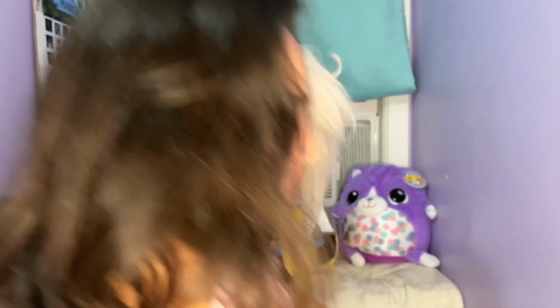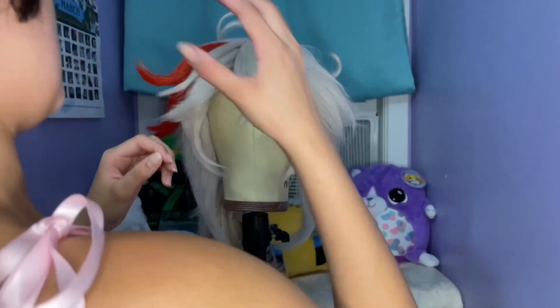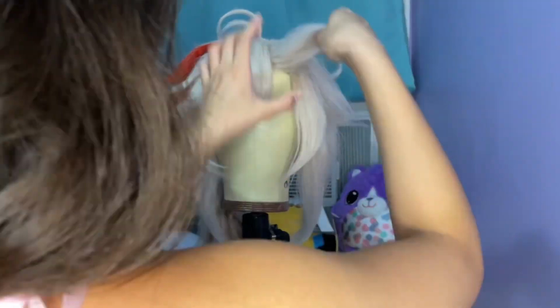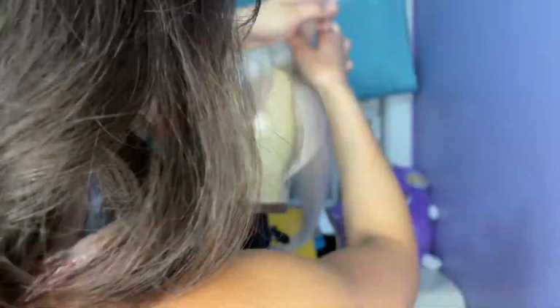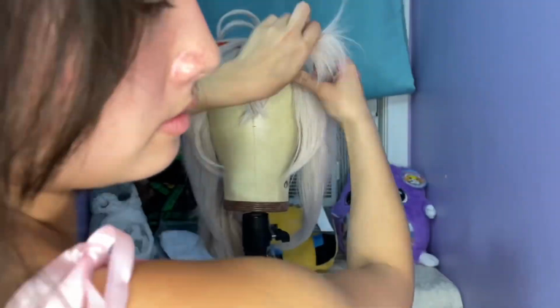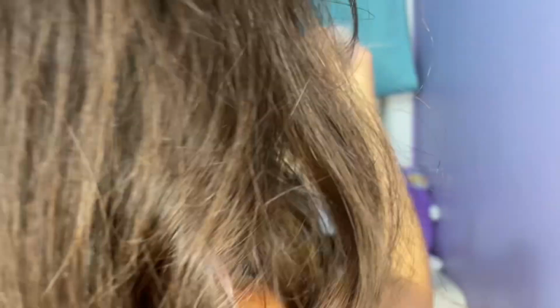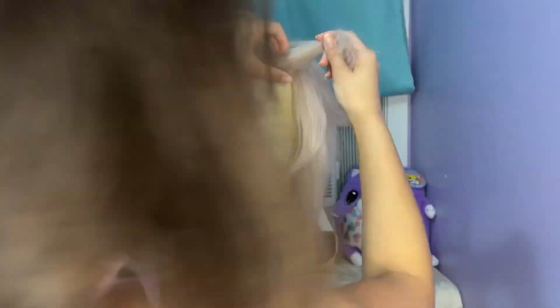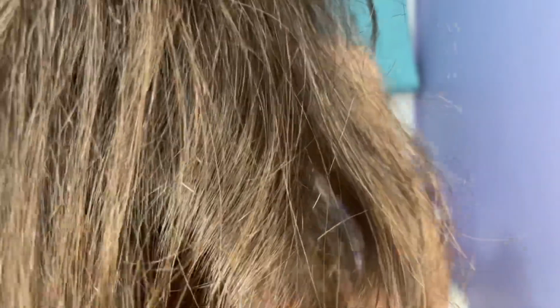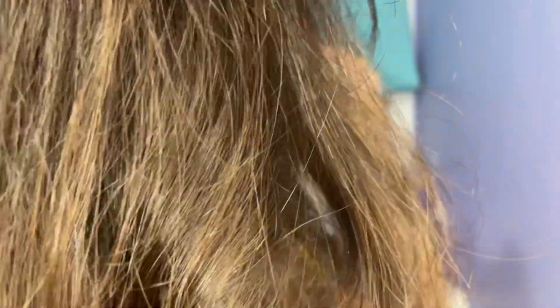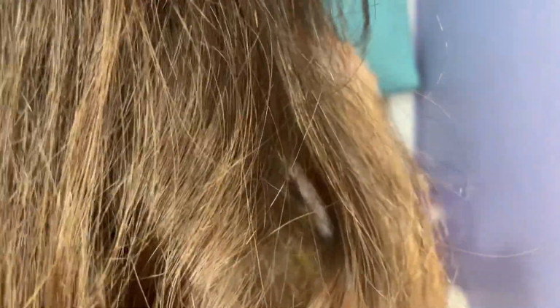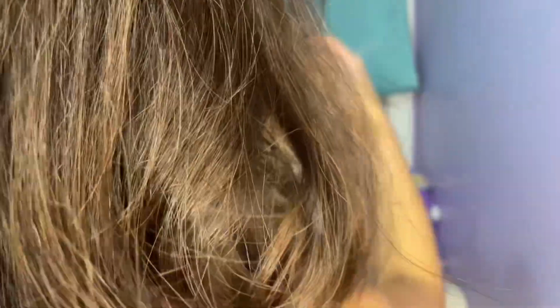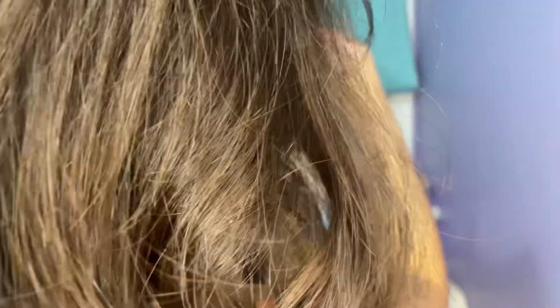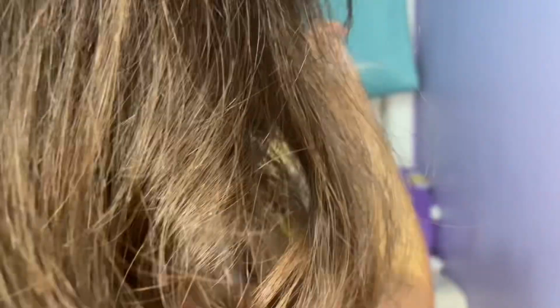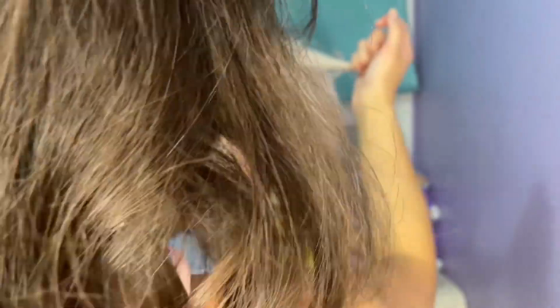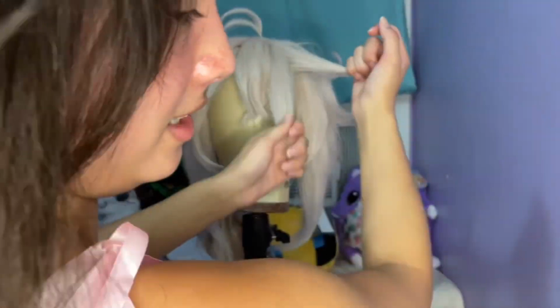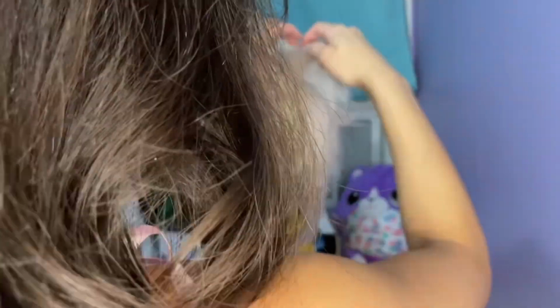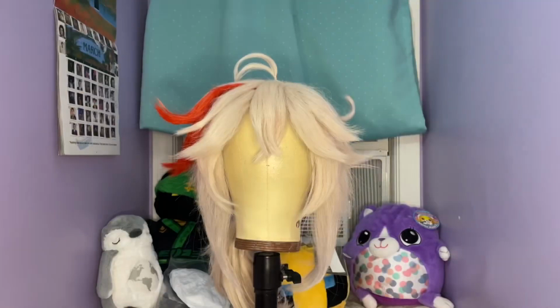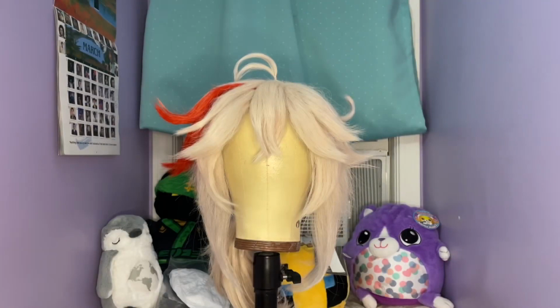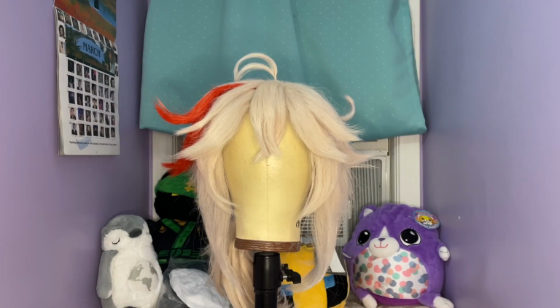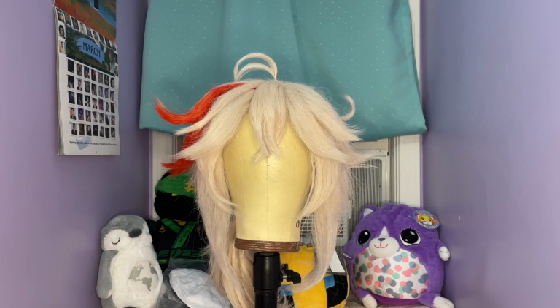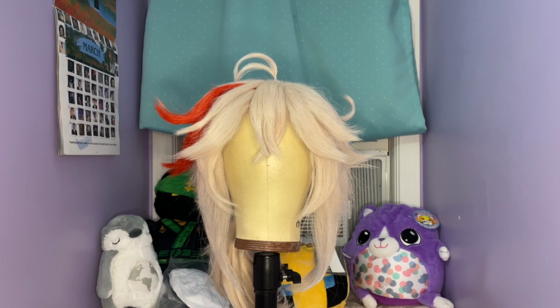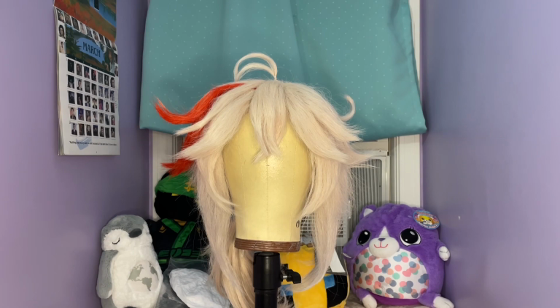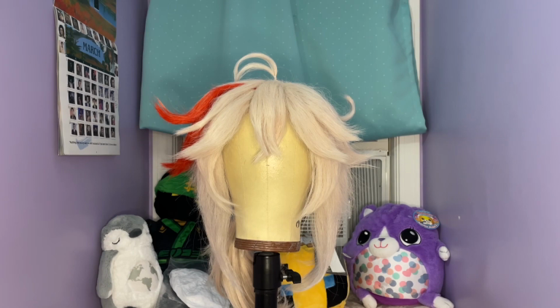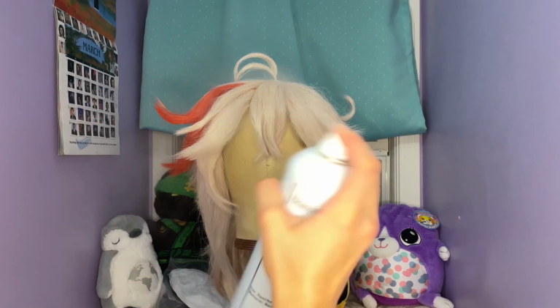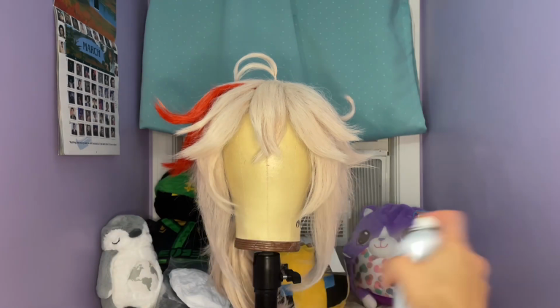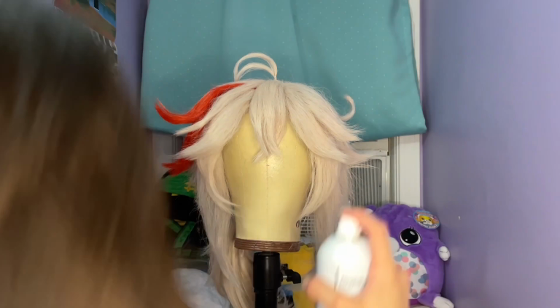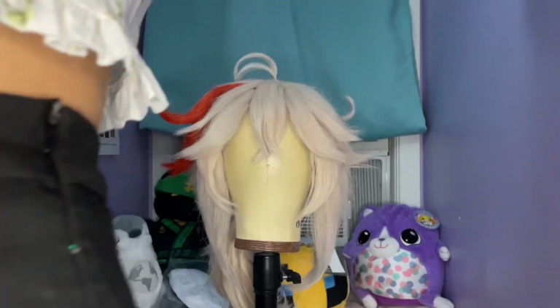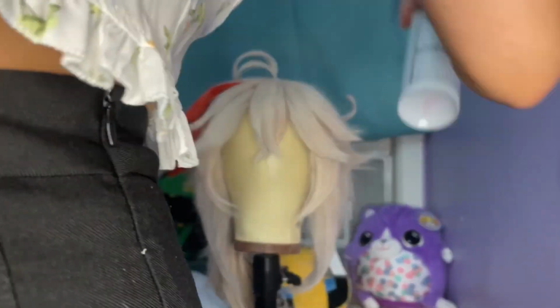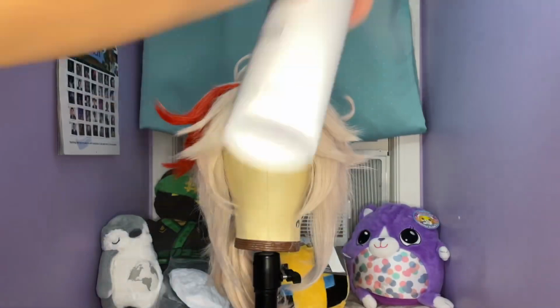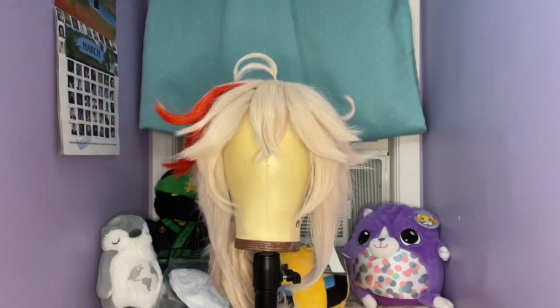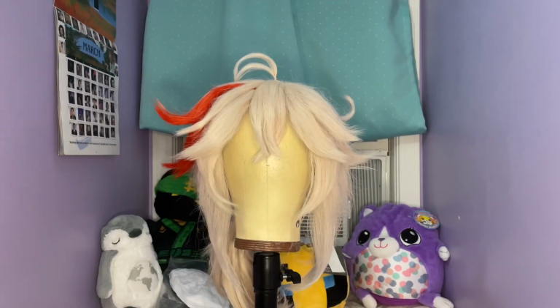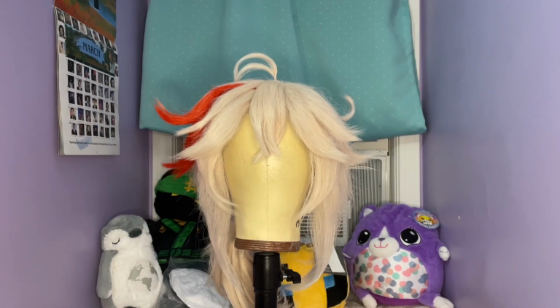My phone stopped recording at this point, but the rest of the video was me repeating the steps I had followed earlier to continue to work through the wig, curling upward and giving it texture.